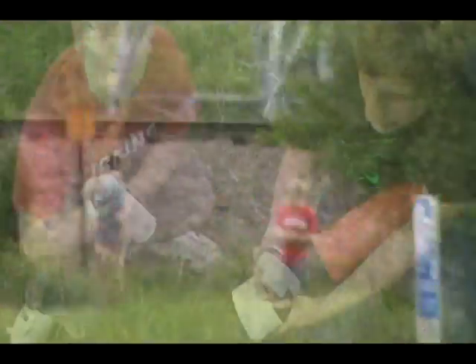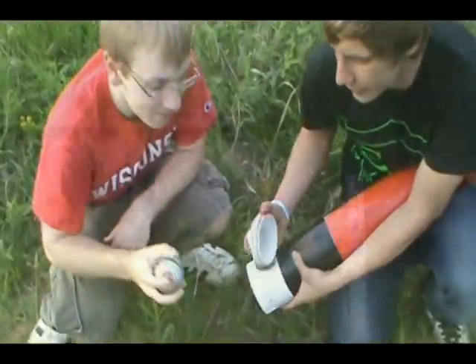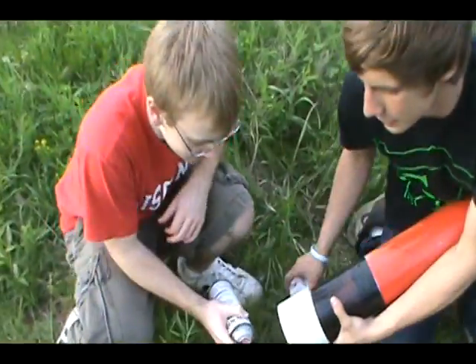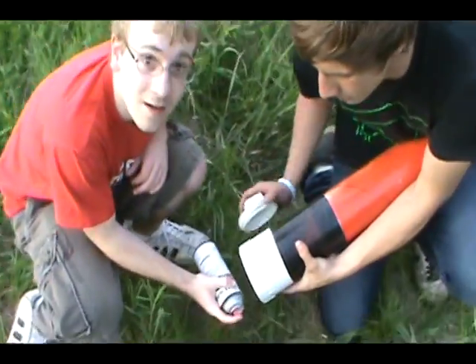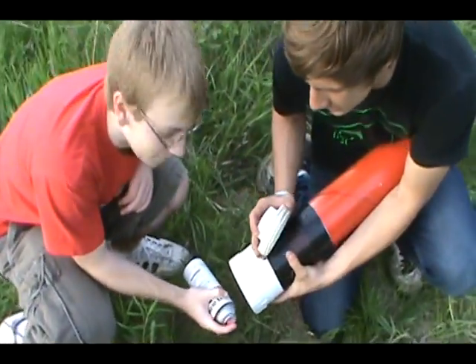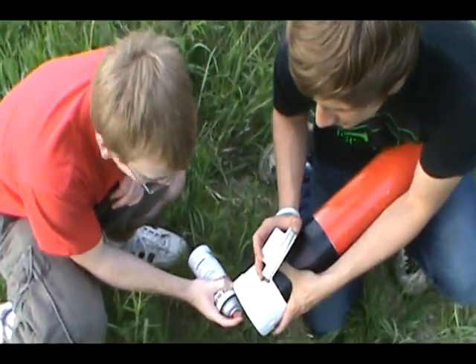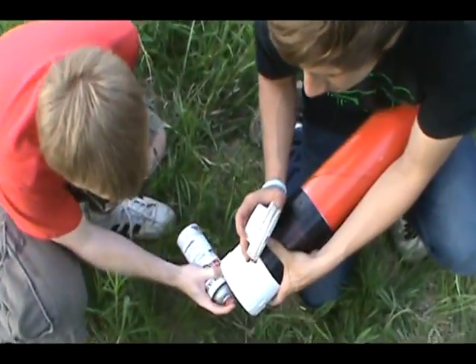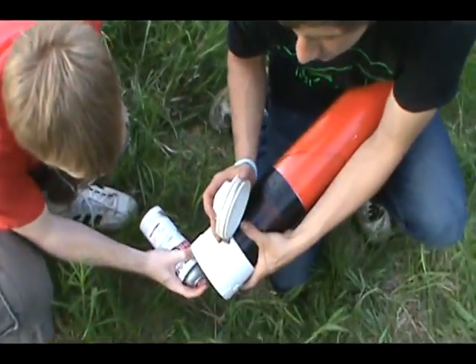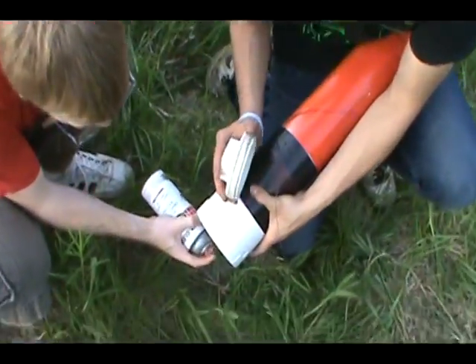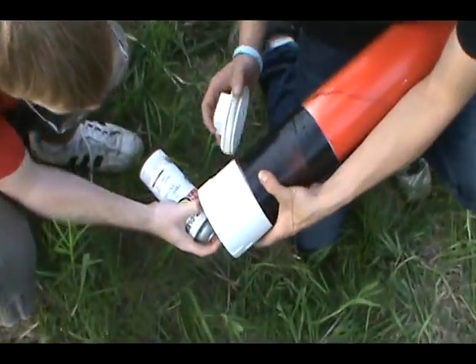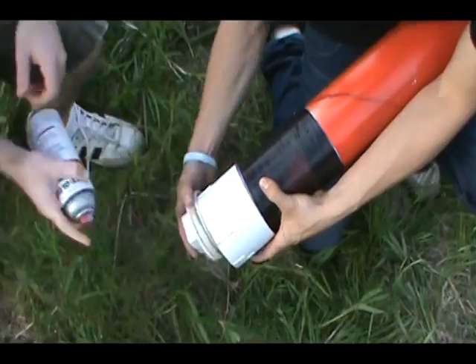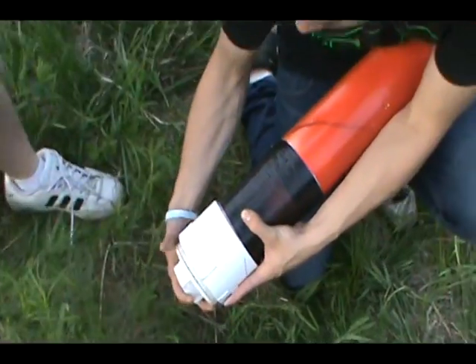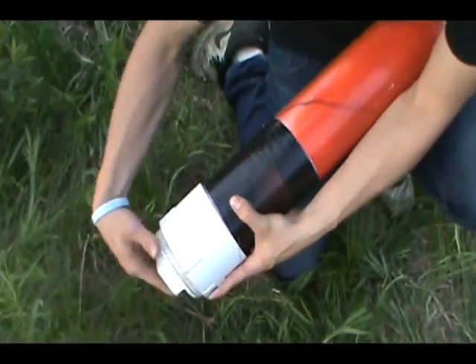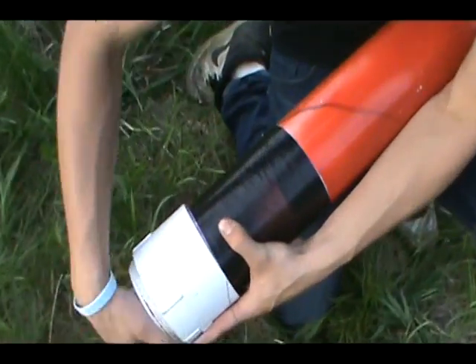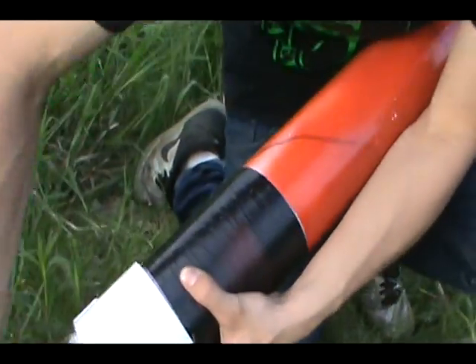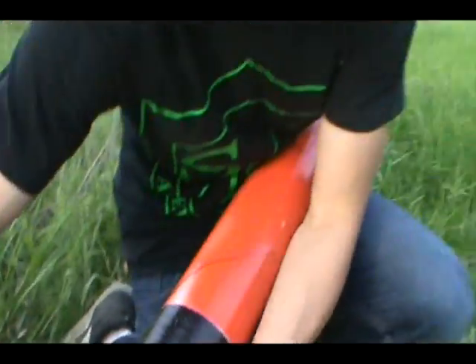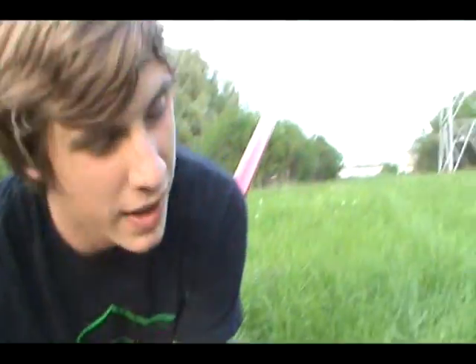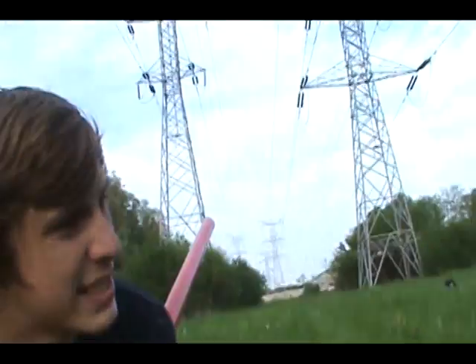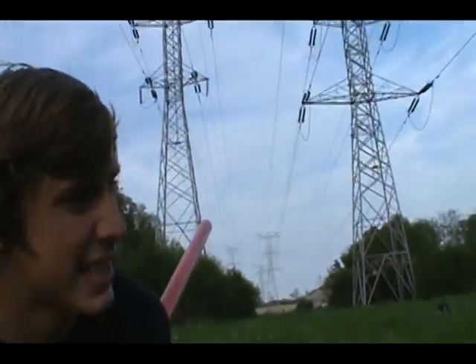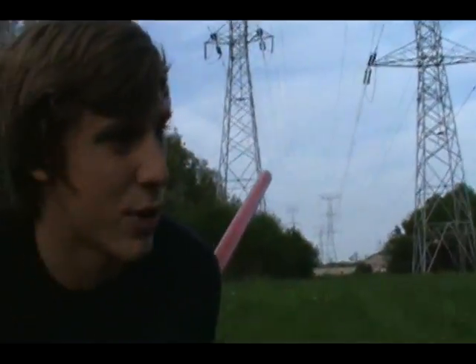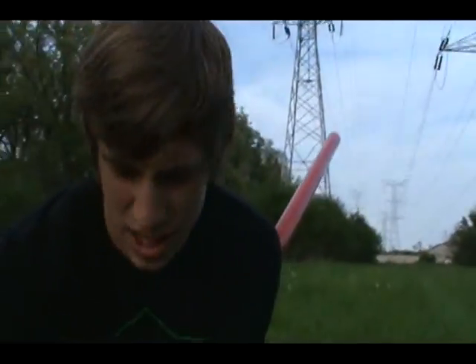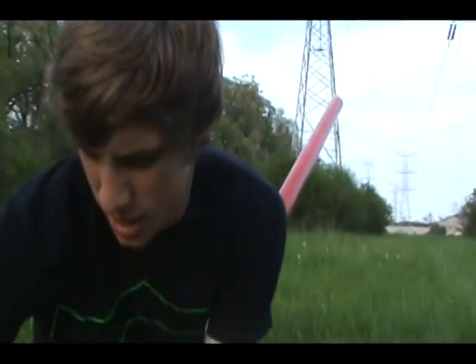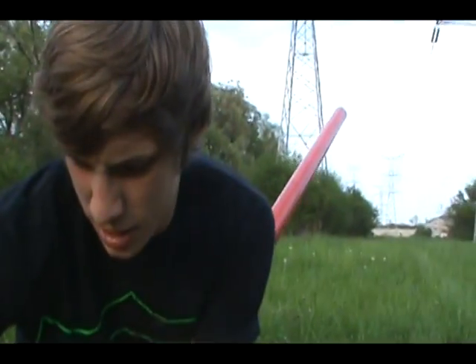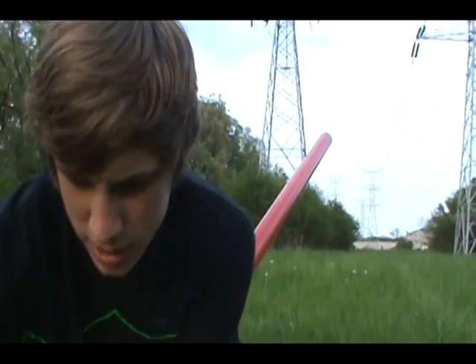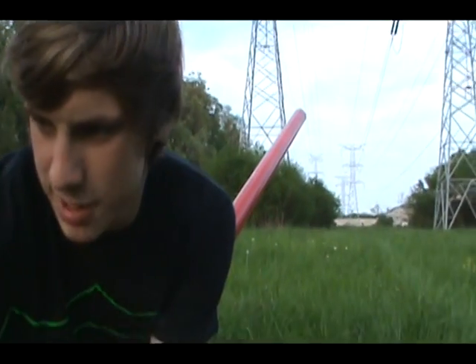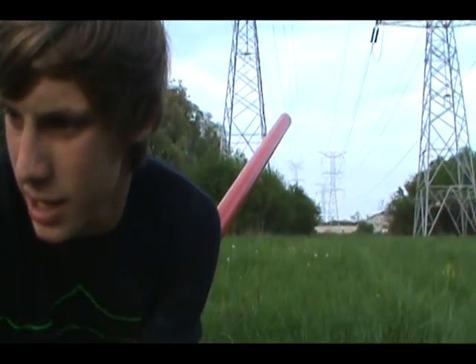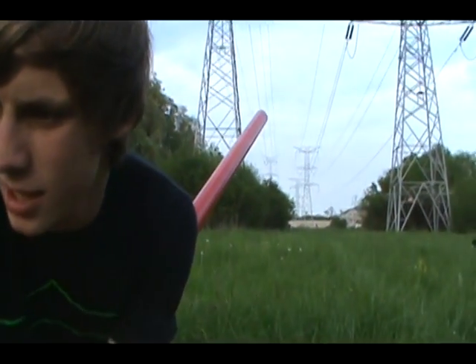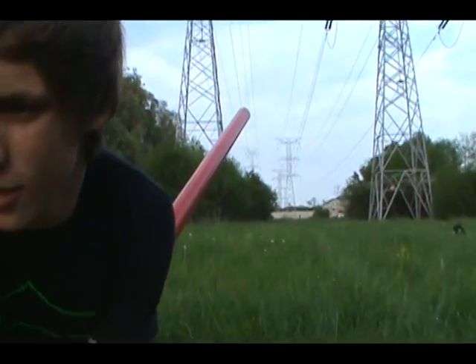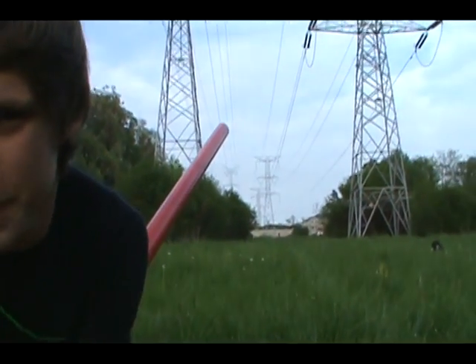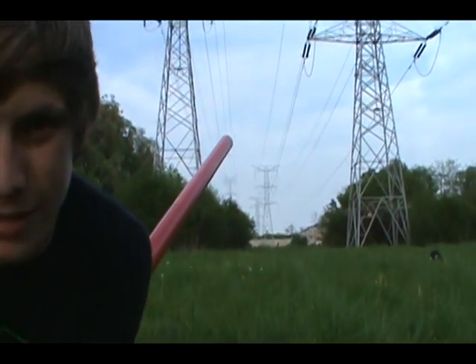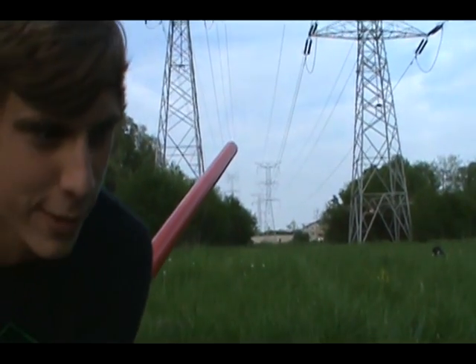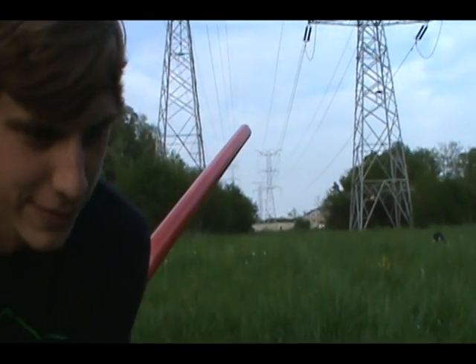Potato cannons are fun. Okay, three sprays — three short sprays. It's 60 degrees. Three sprays. Current best: 504 feet.